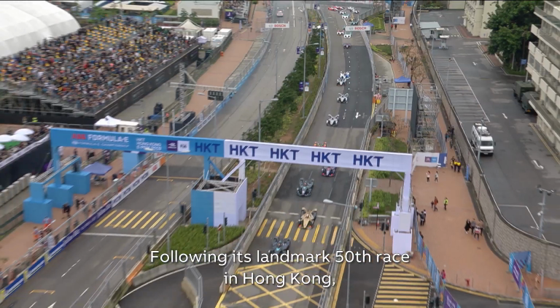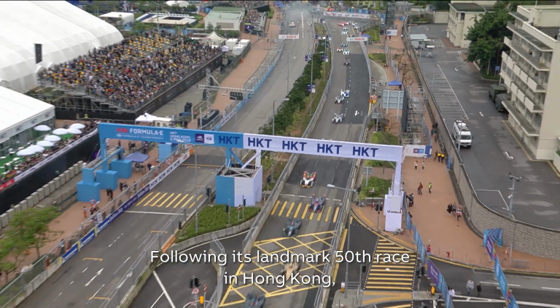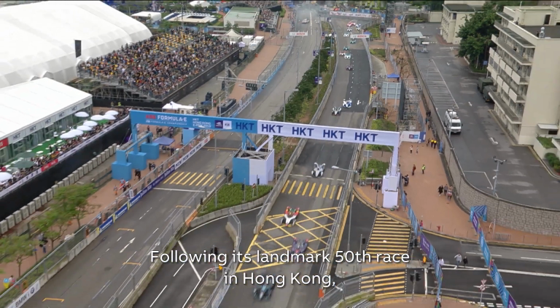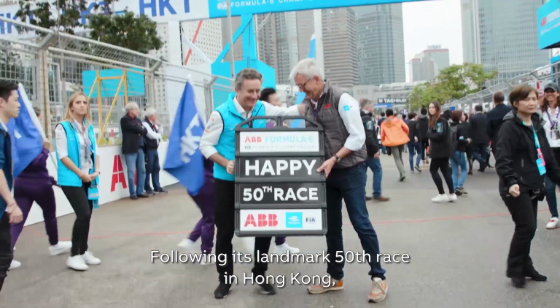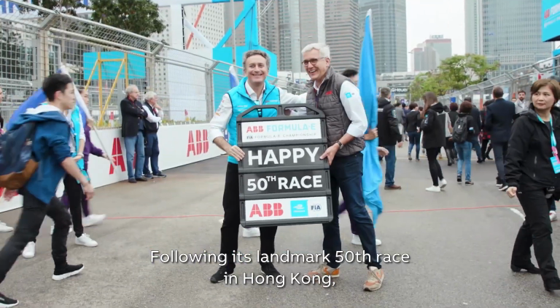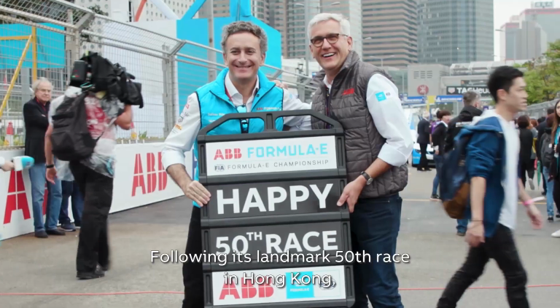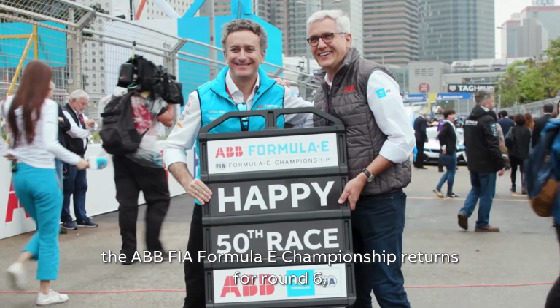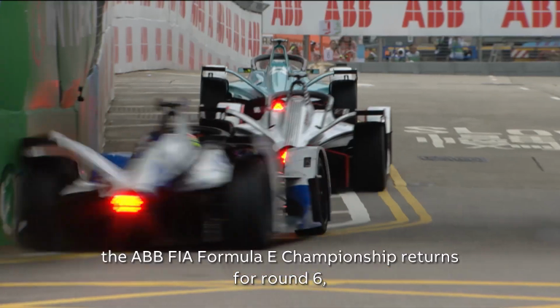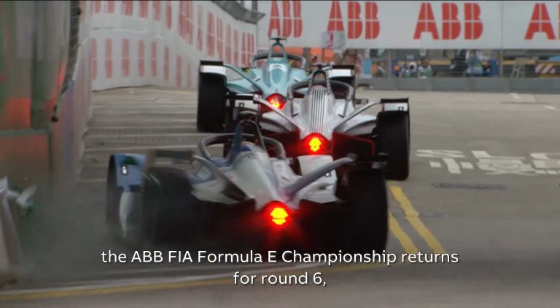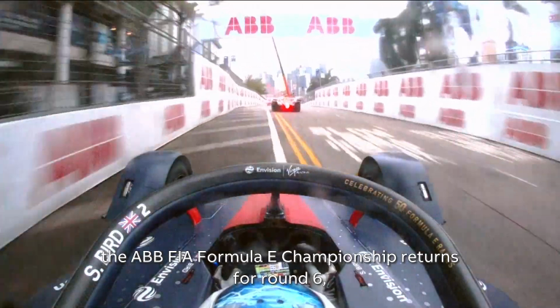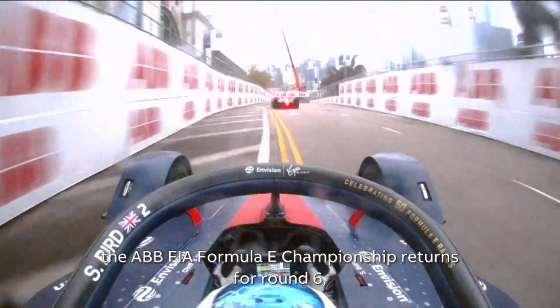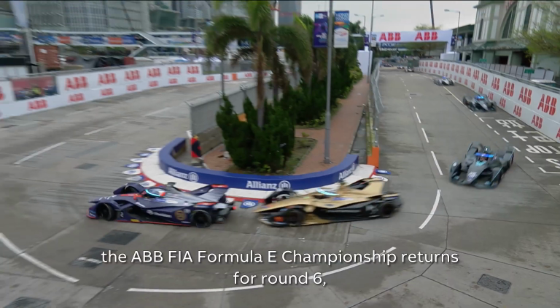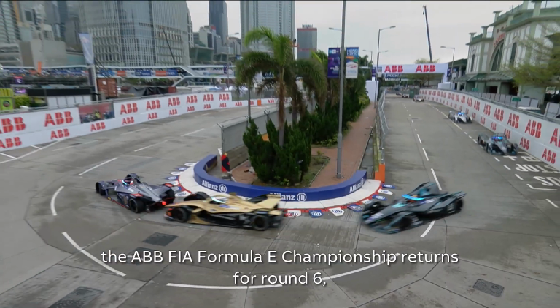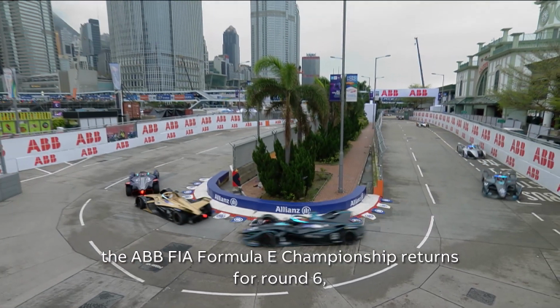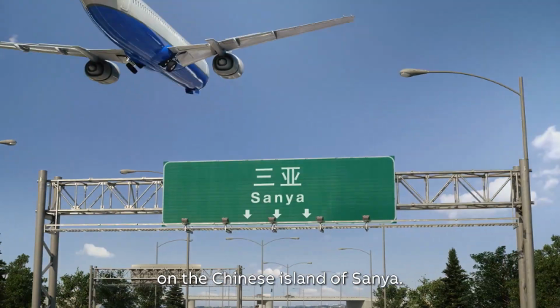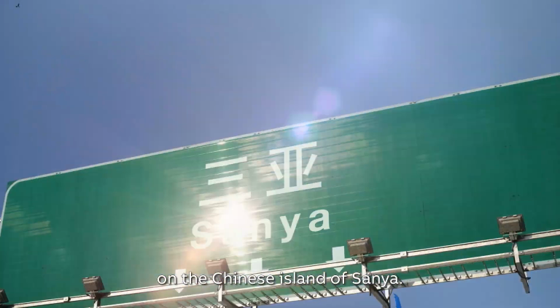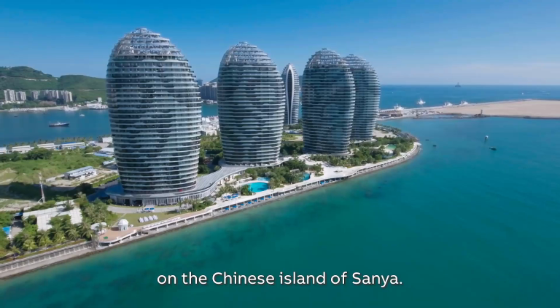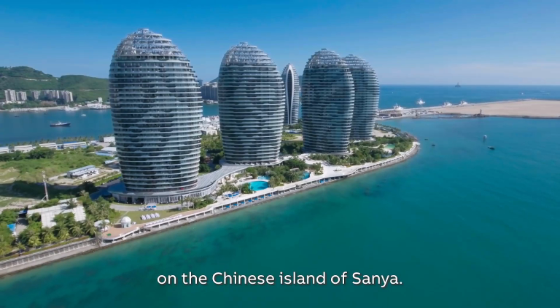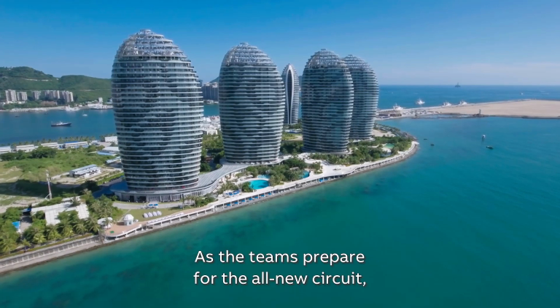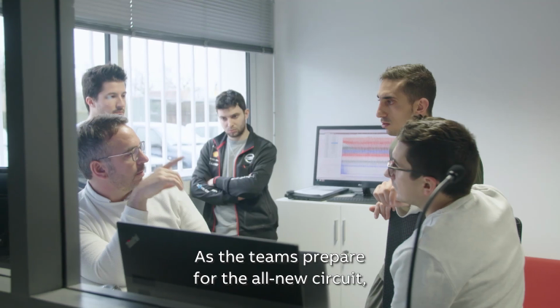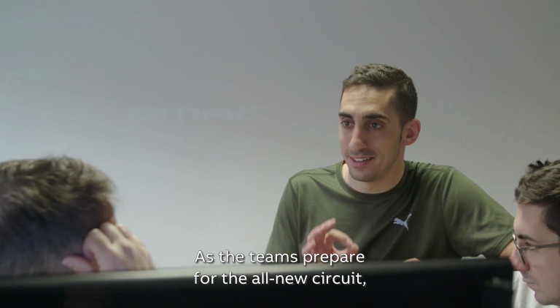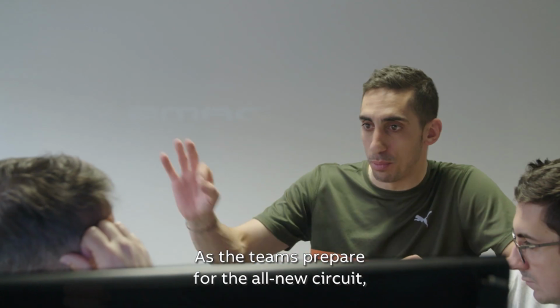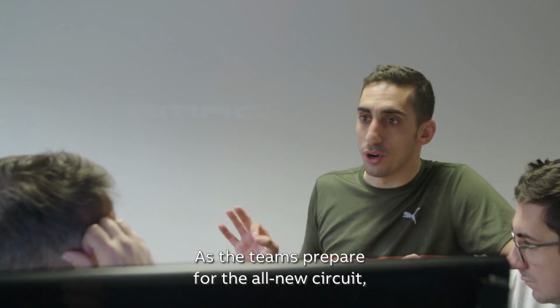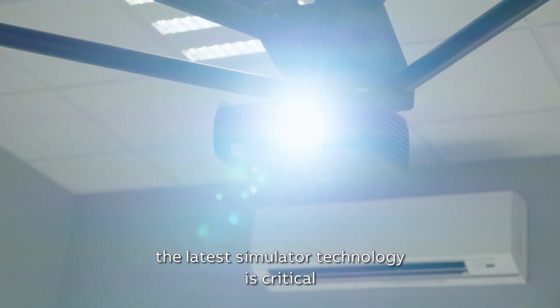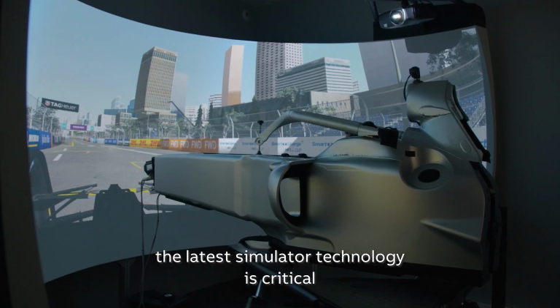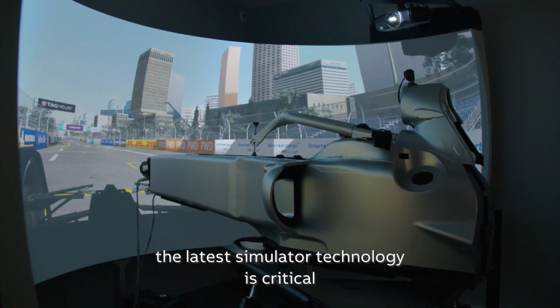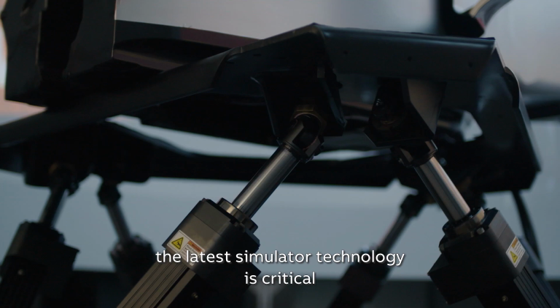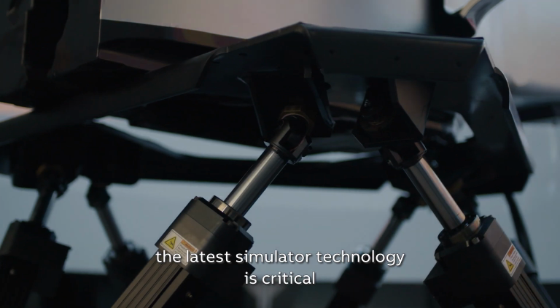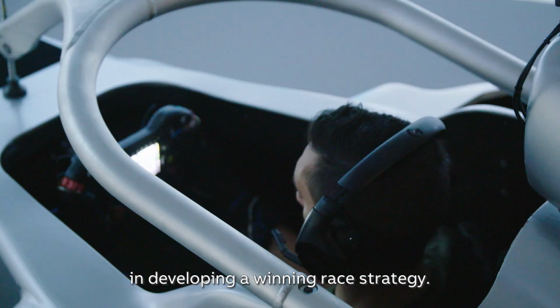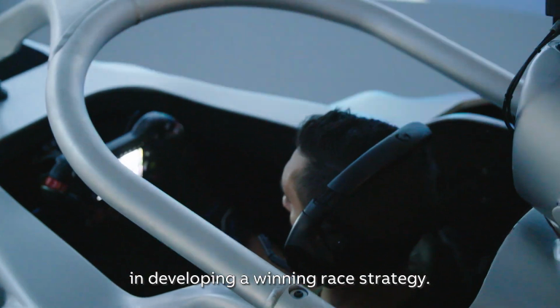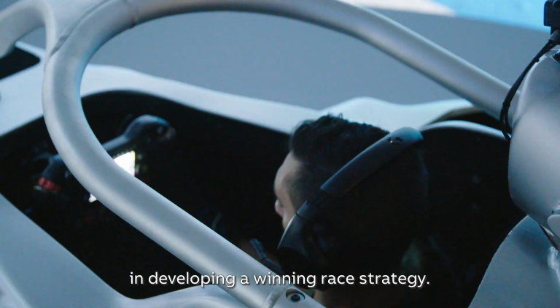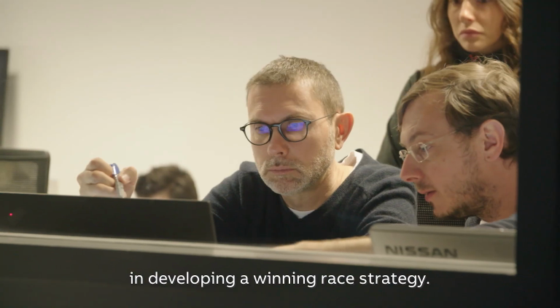Following its landmark 50th race in Hong Kong, the ABB FIA Formula E Championship returns for round 6 on the Chinese island of Sanya. As the teams prepare for the all-new circuit, the latest simulator technology is critical in developing a winning race strategy.